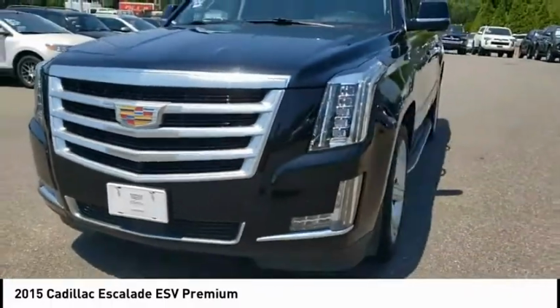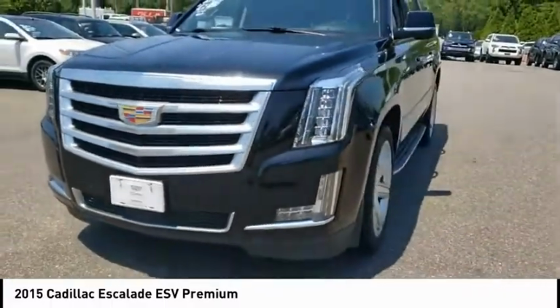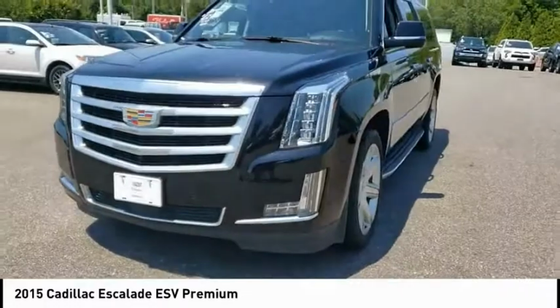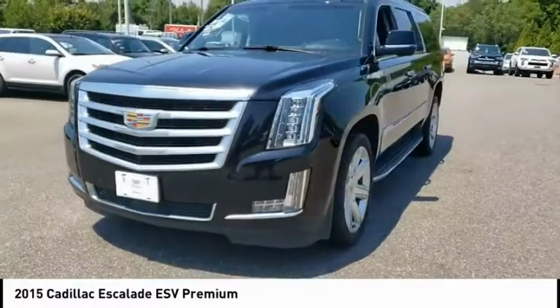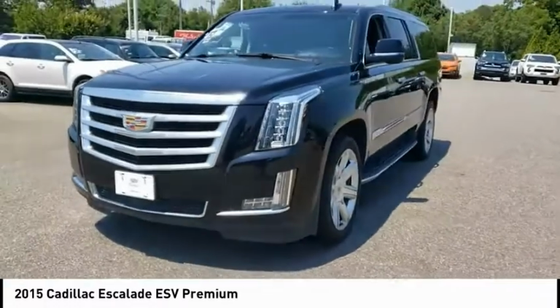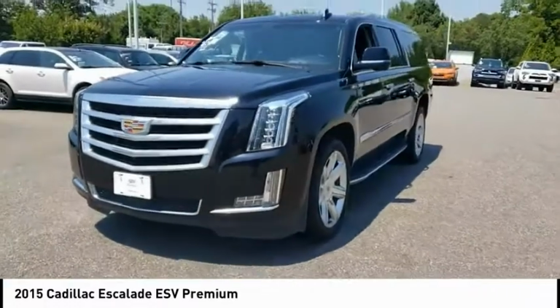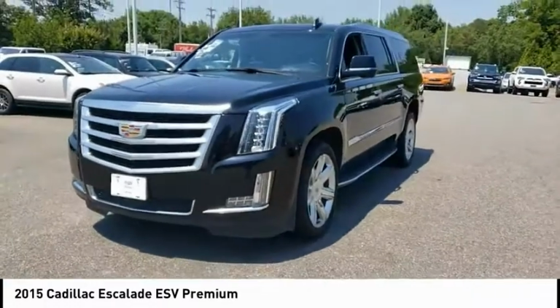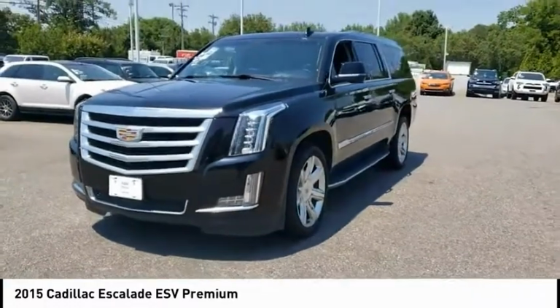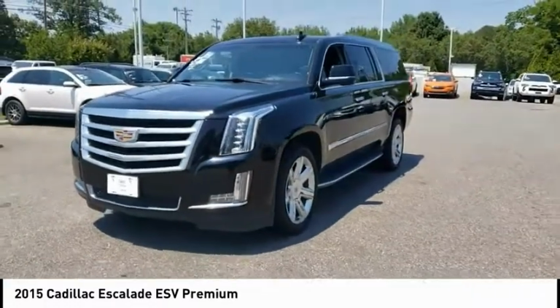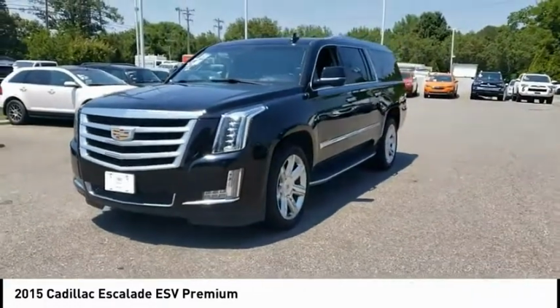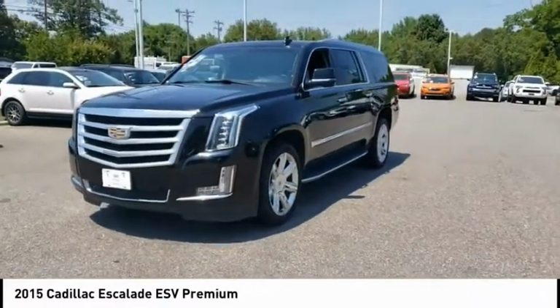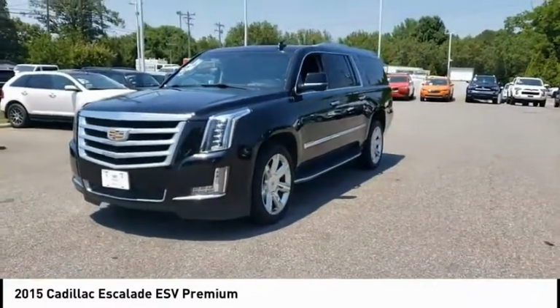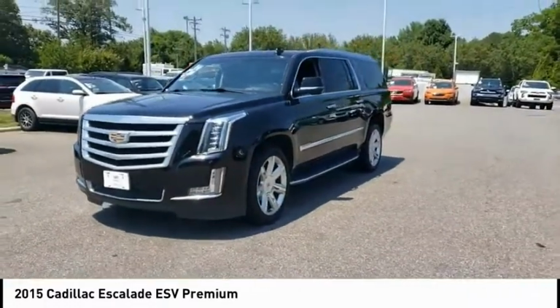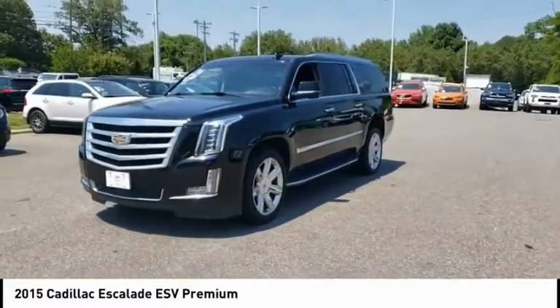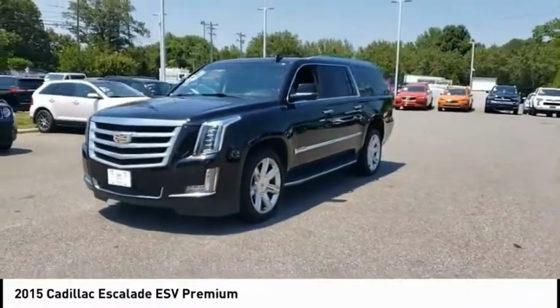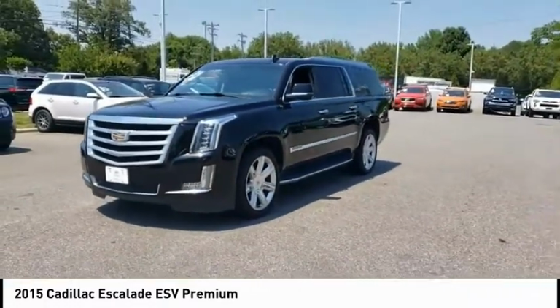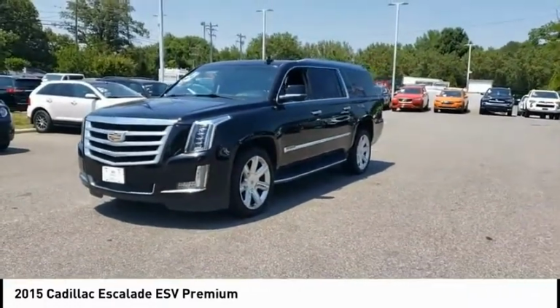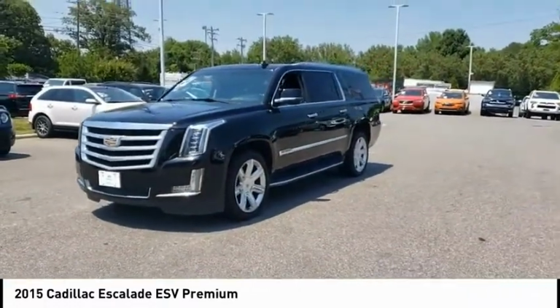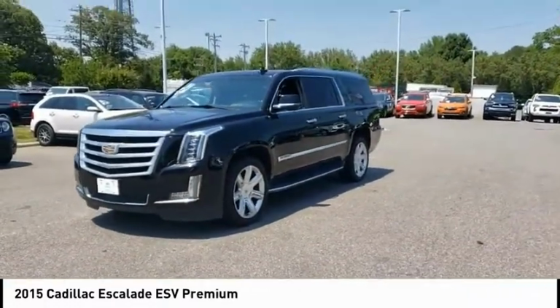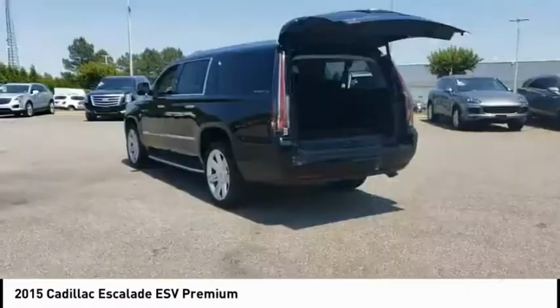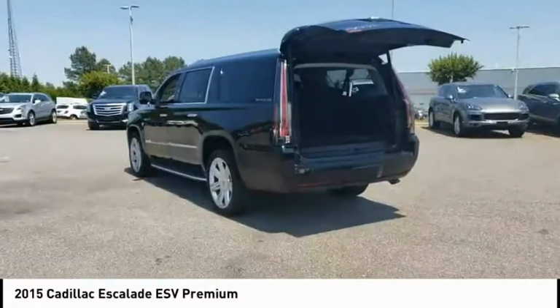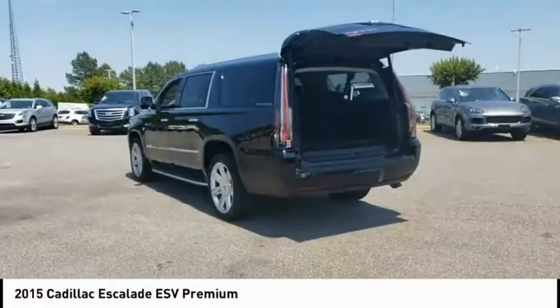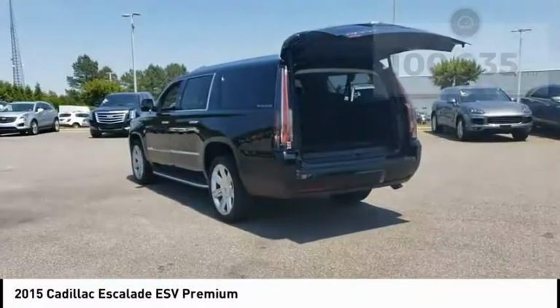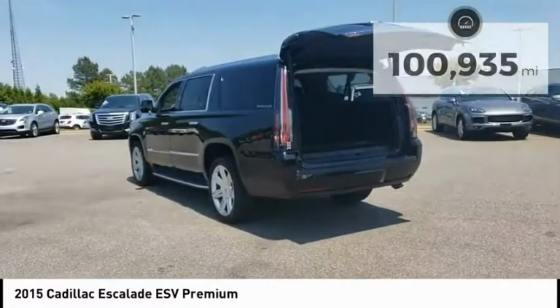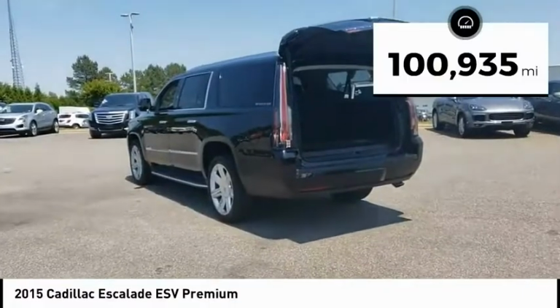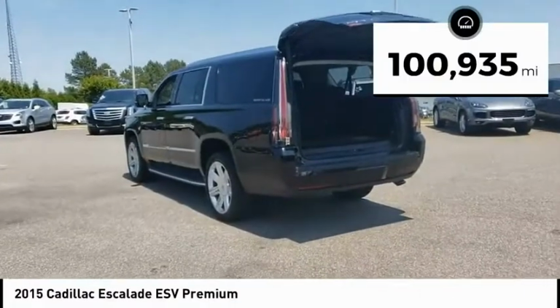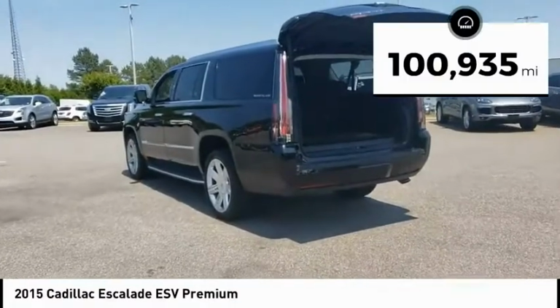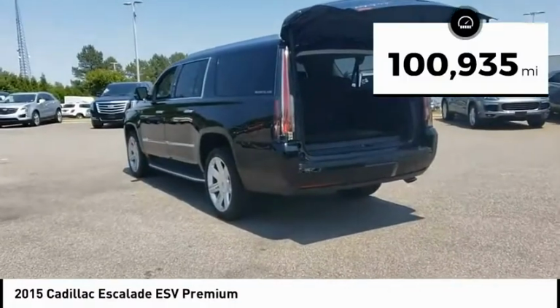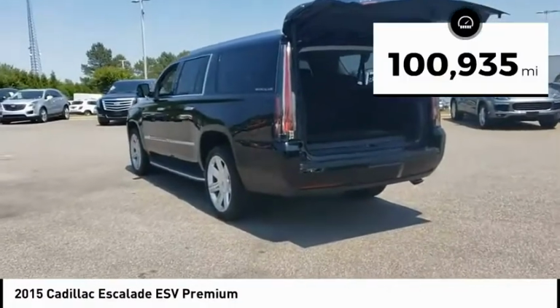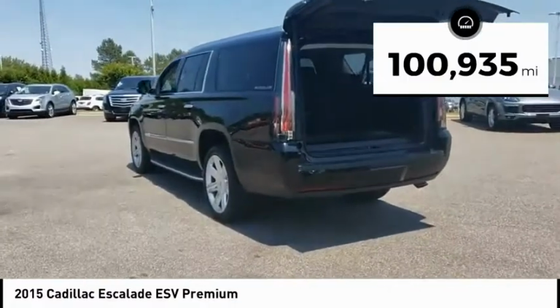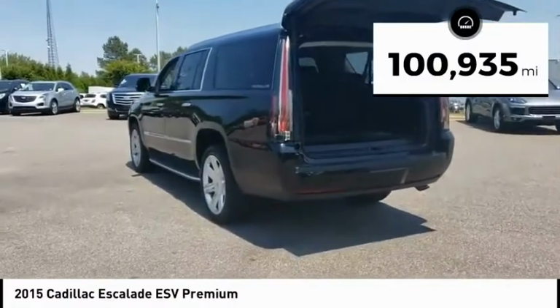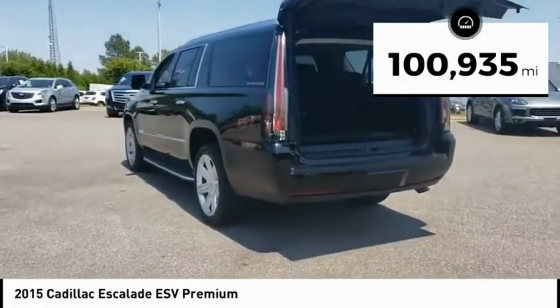Classy and powerful, it looks great for a night on the town, or it can haul everything needed for a weekend getaway. This vehicle has less than 105,000 miles.